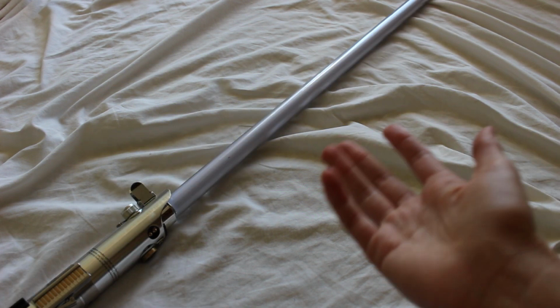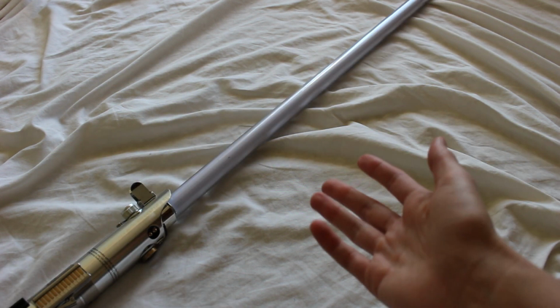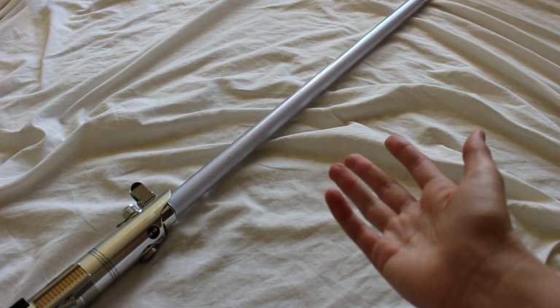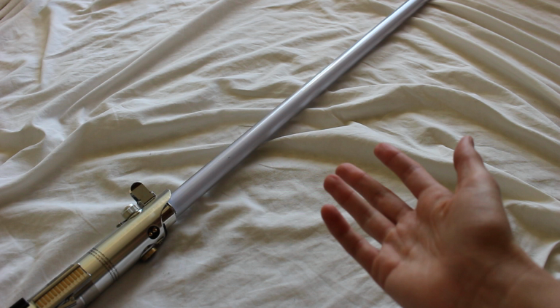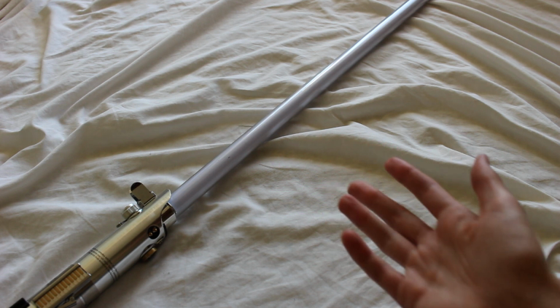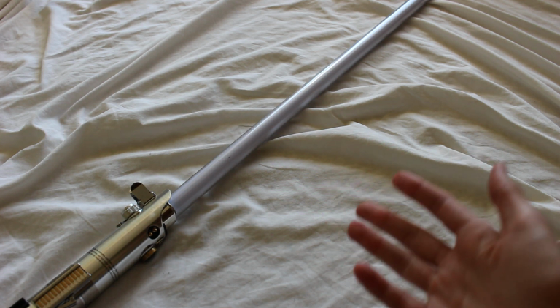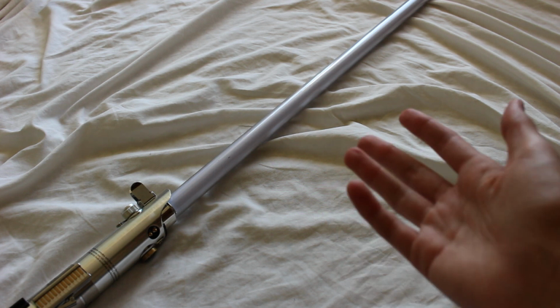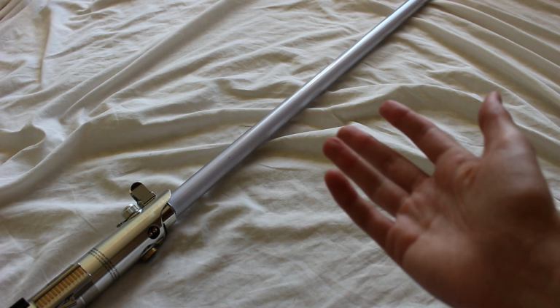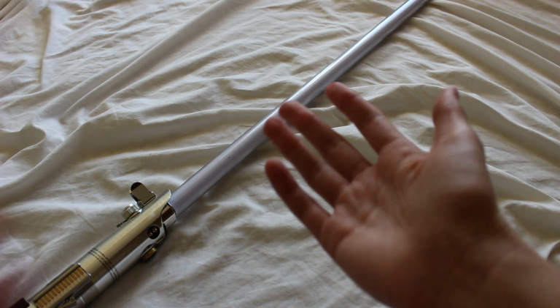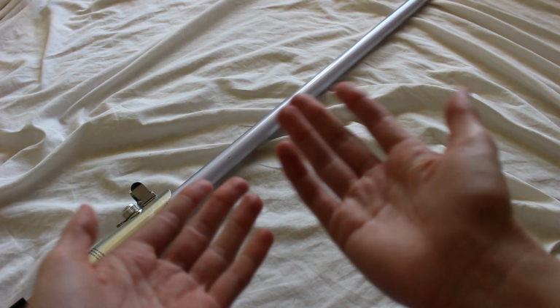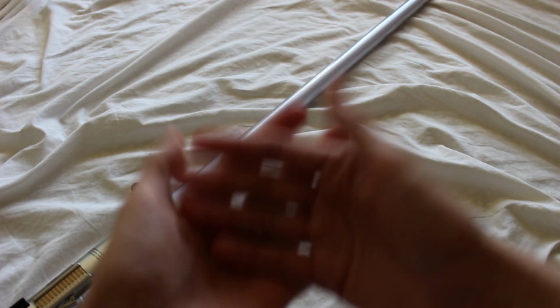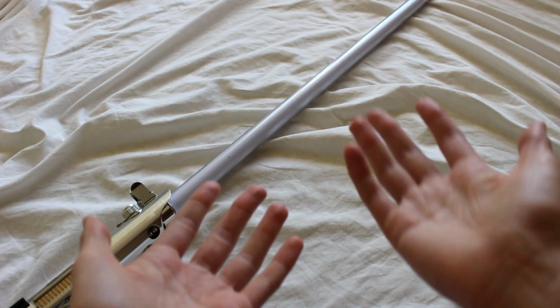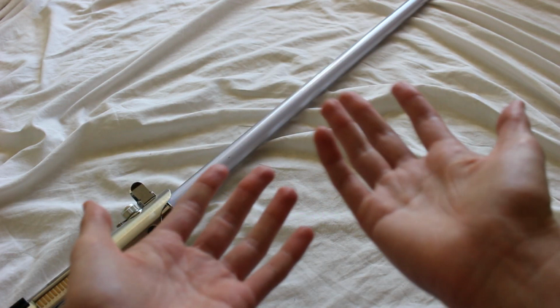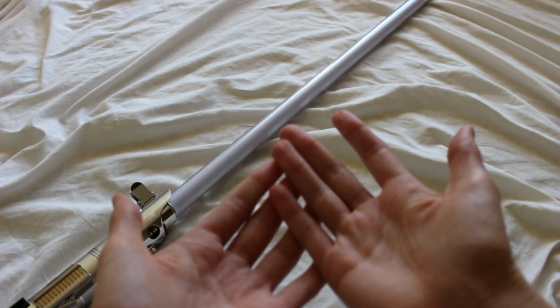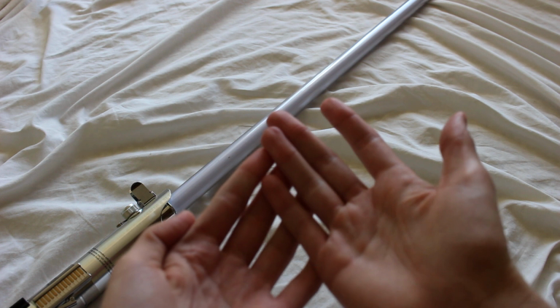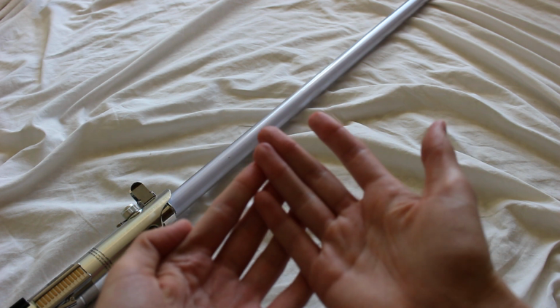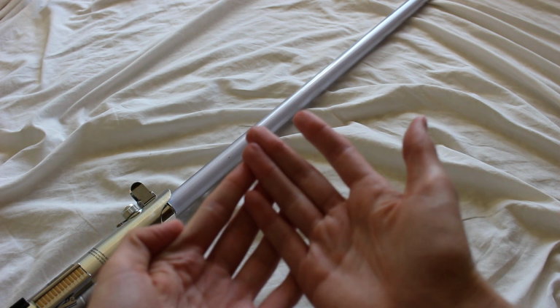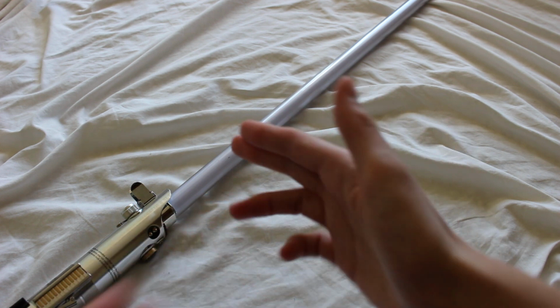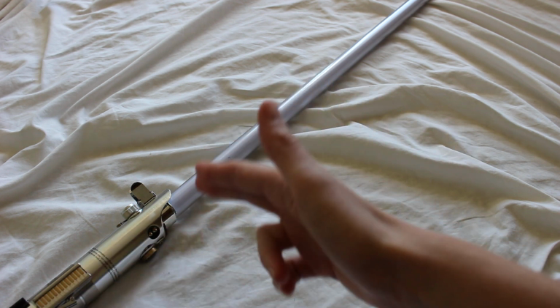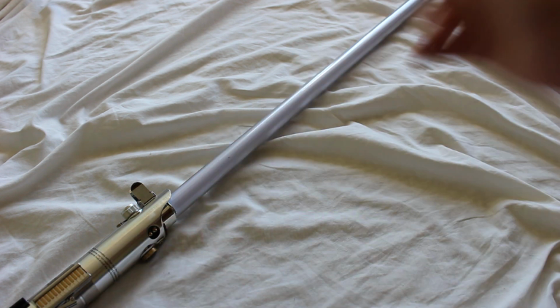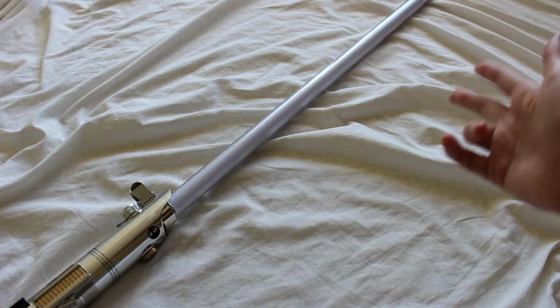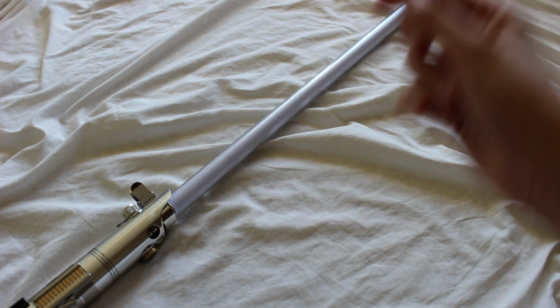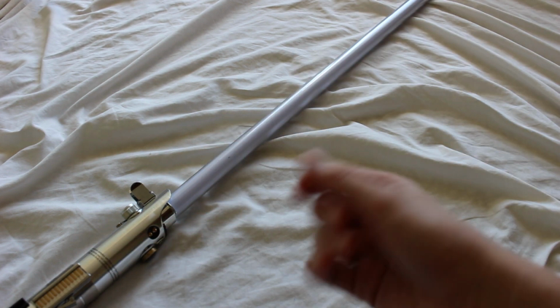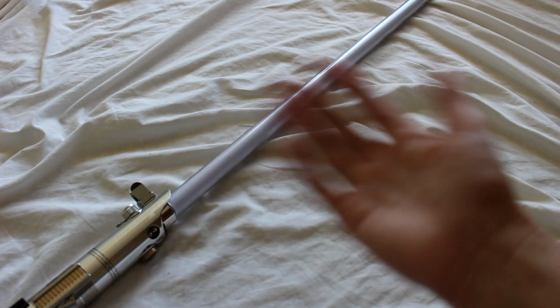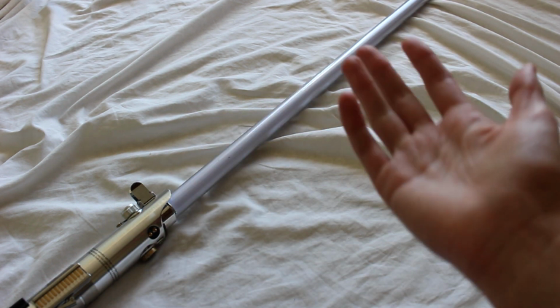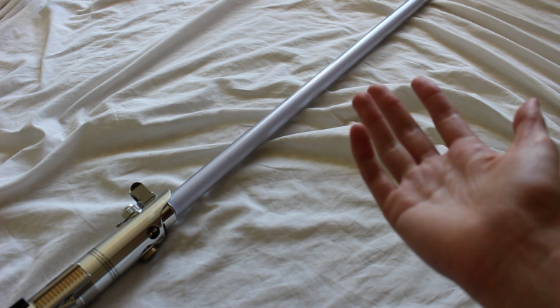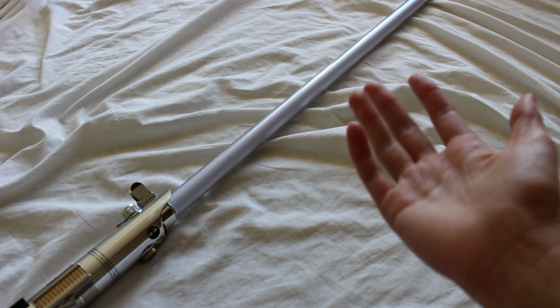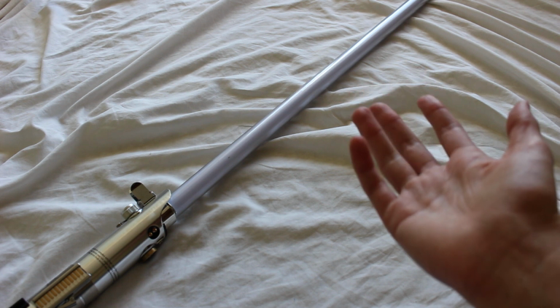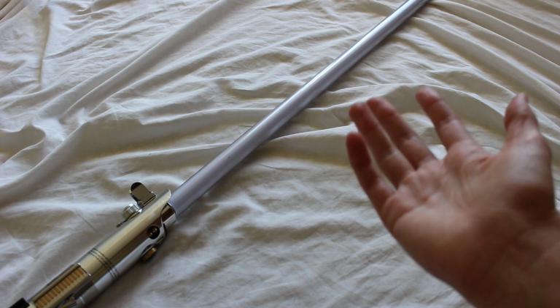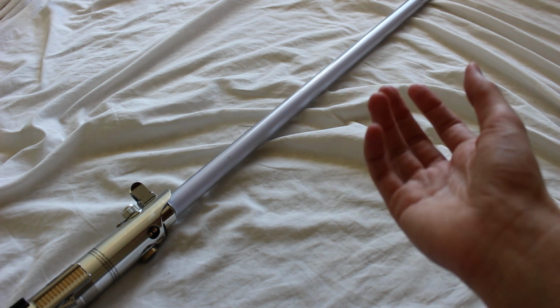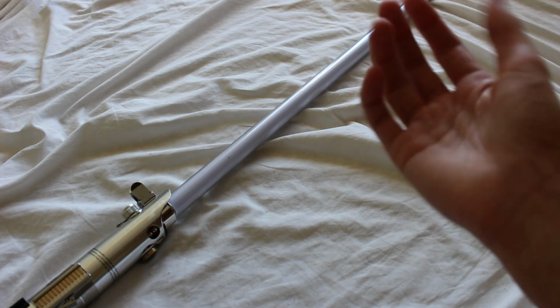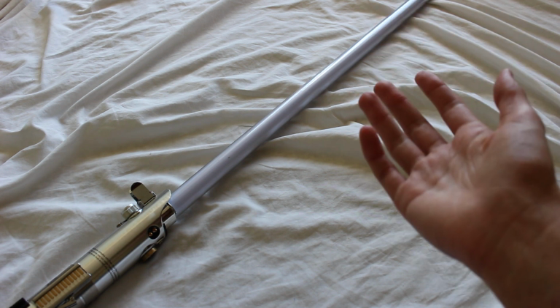That's just a cool visual effect you'll see with certain types of lightsabers. You do need to look for lightsabers that have the LEDs contained within the actual blade — you can't accomplish this effect with lightsabers that use in-hilt LEDs.